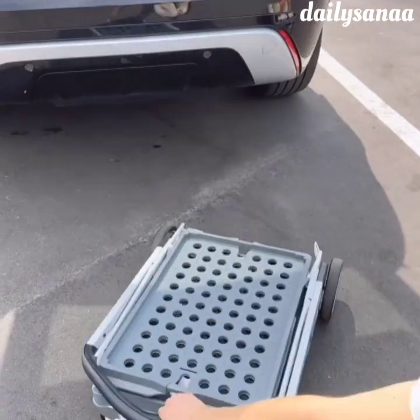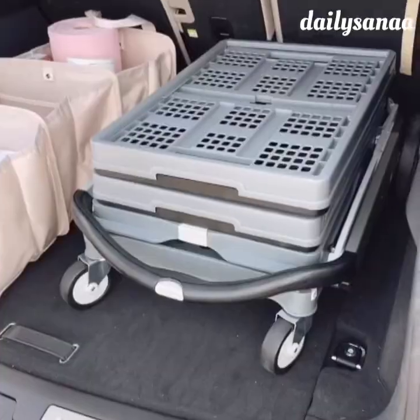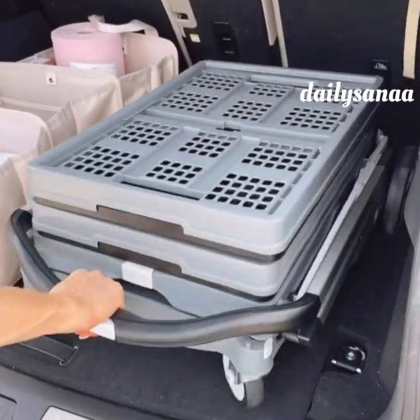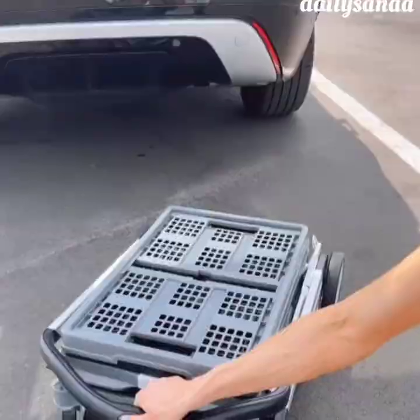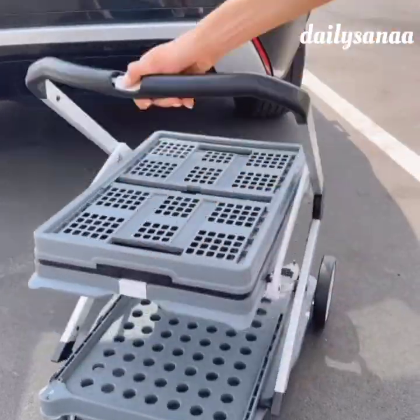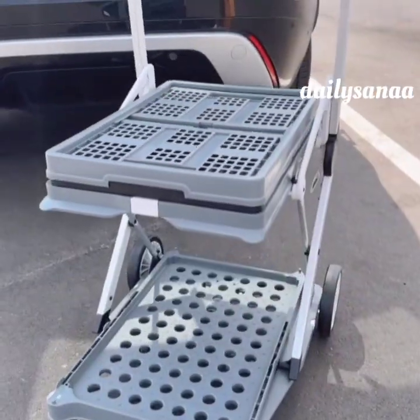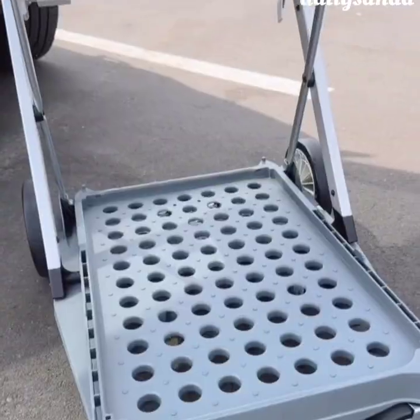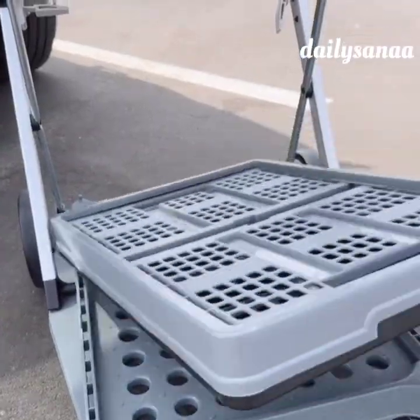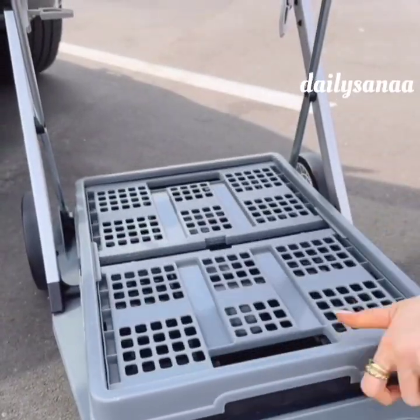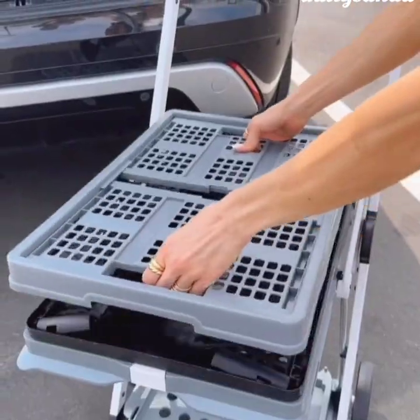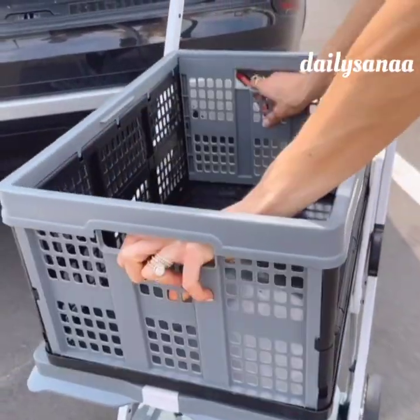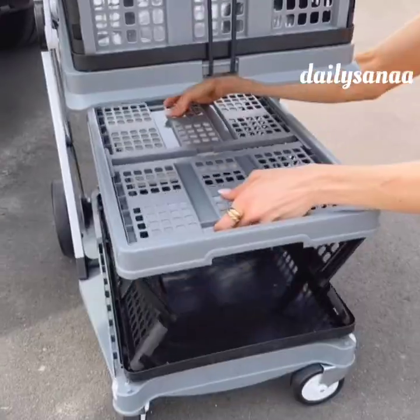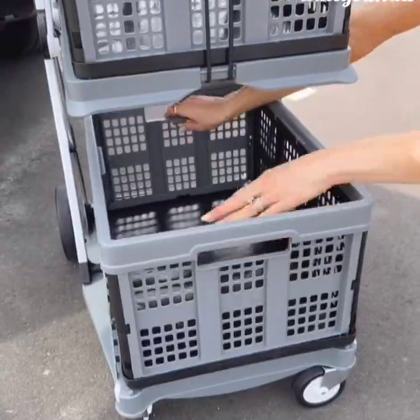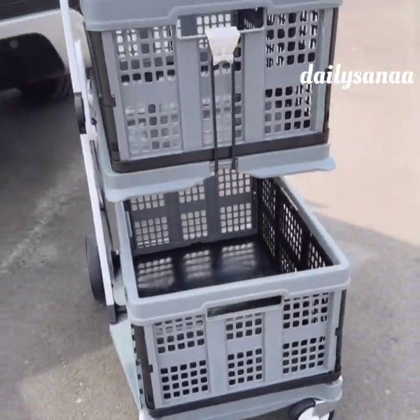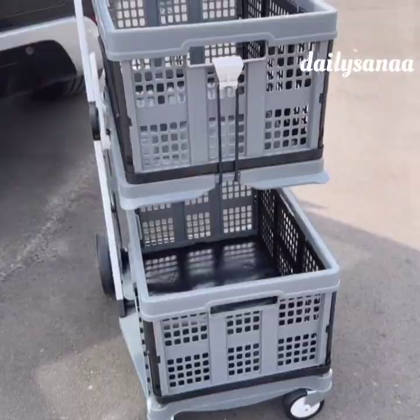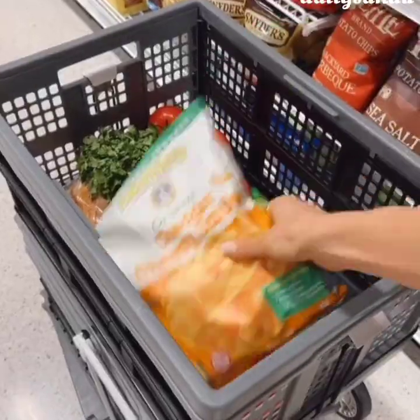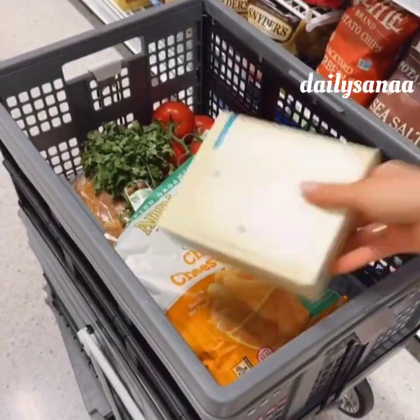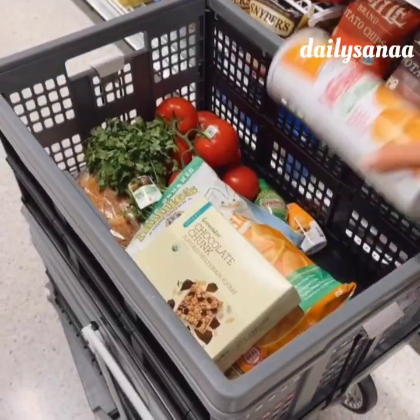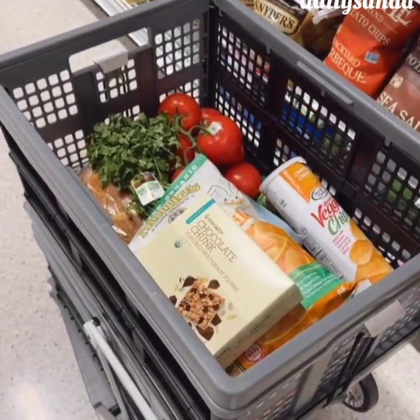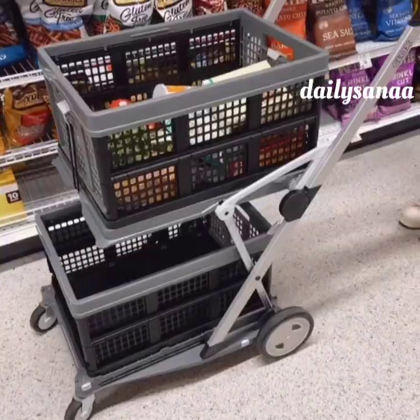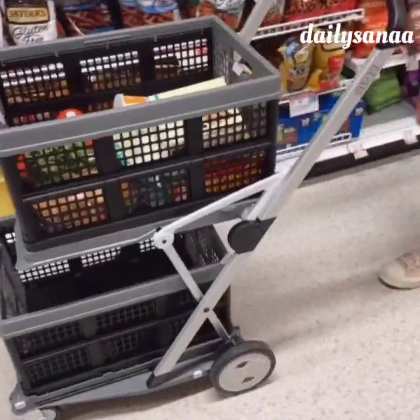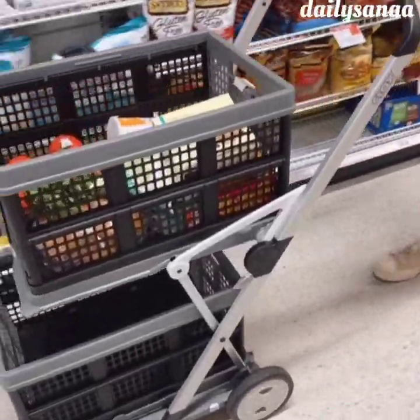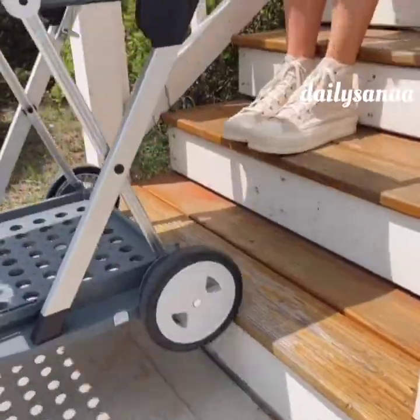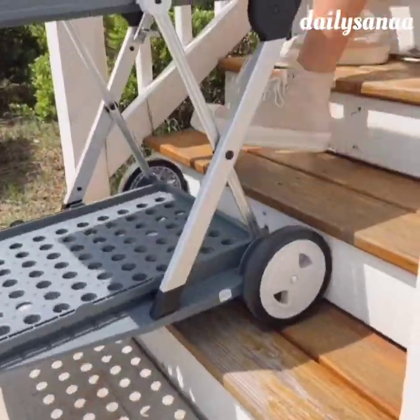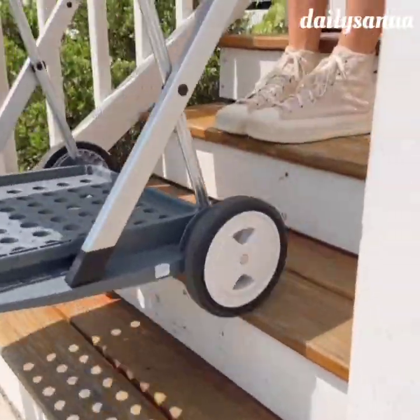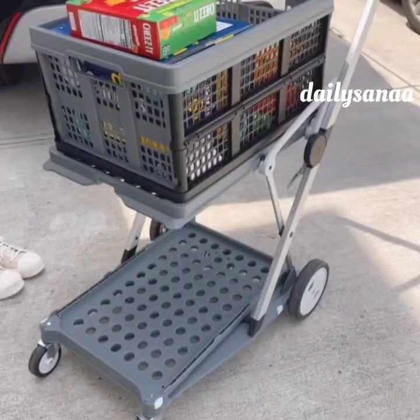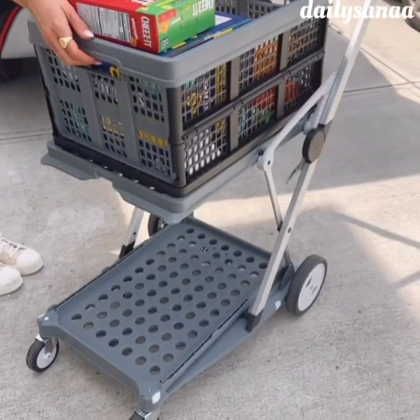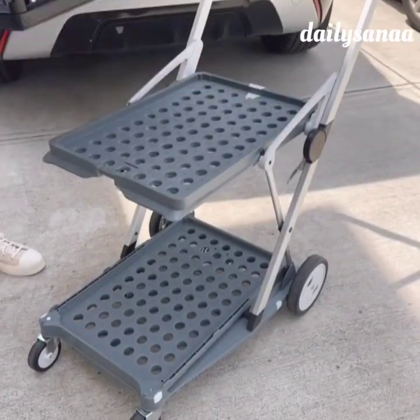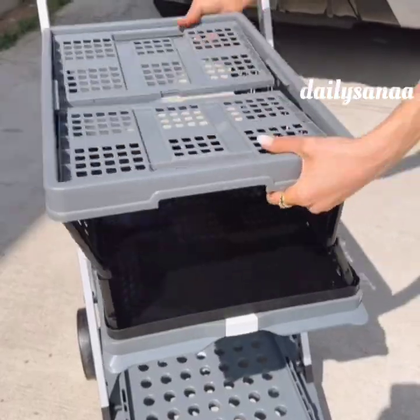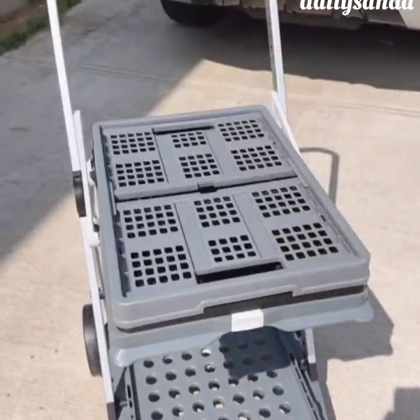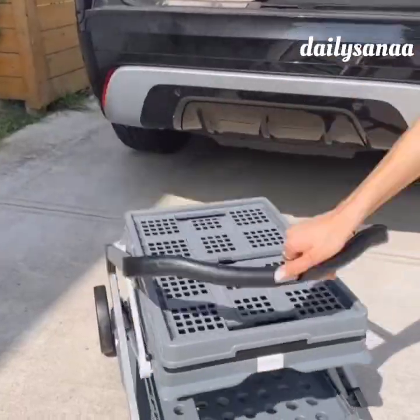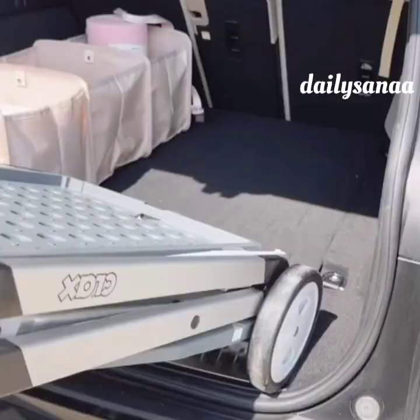Make shopping and running errands easy and fun with your own super lightweight shopping cart that you can configure three different ways. It fully expands out, comes with a reusable box for groceries and errands, is designed to go upstairs to easily put items away, and is super easy to store in your trunk.